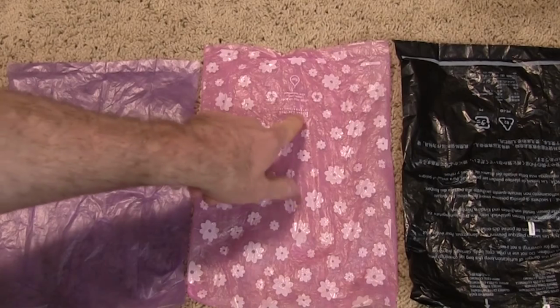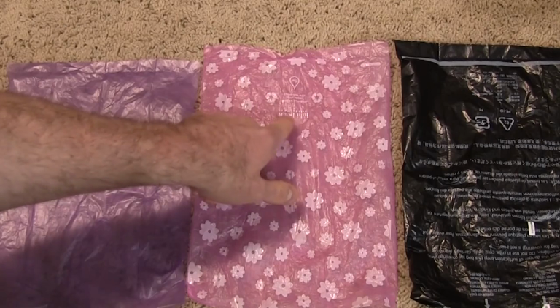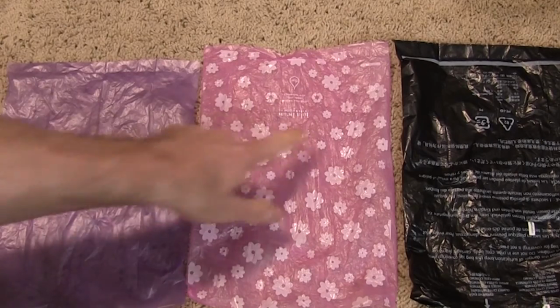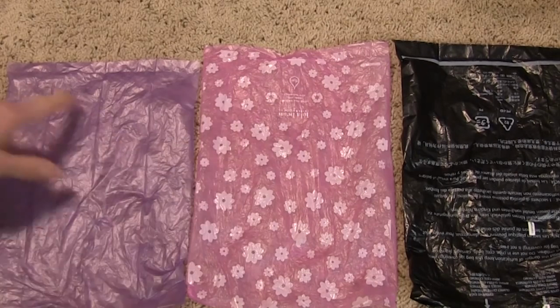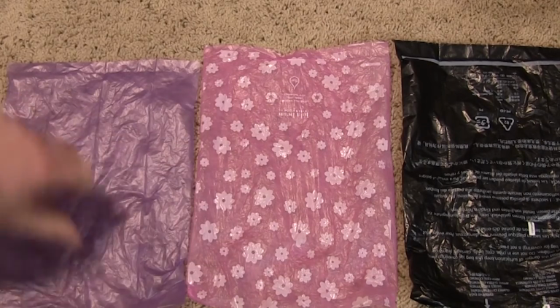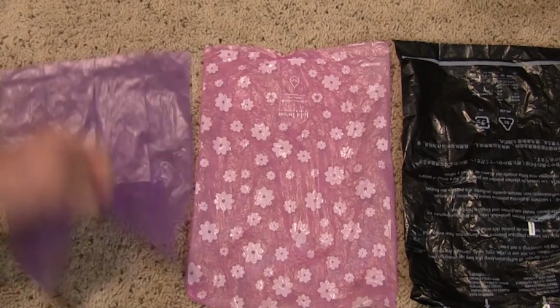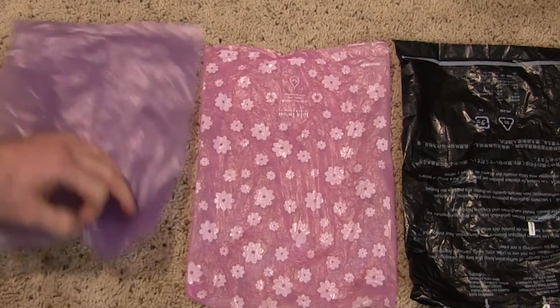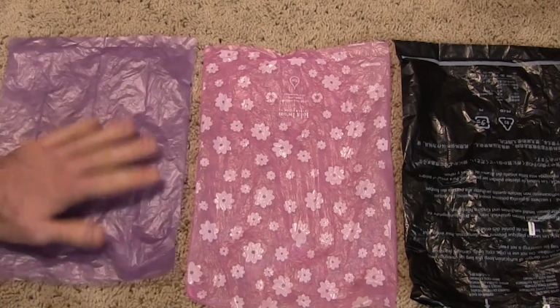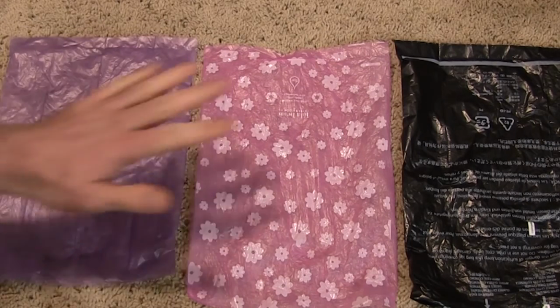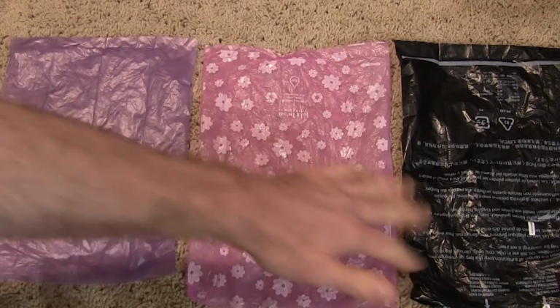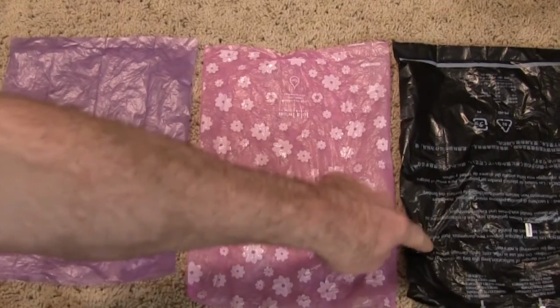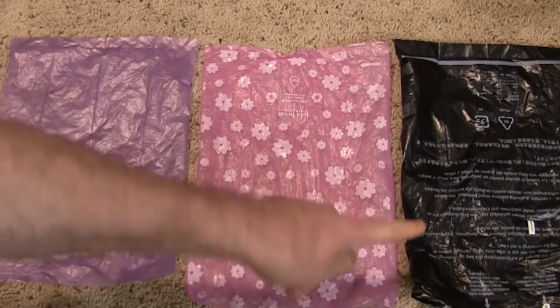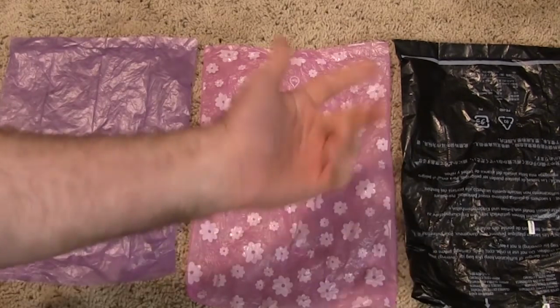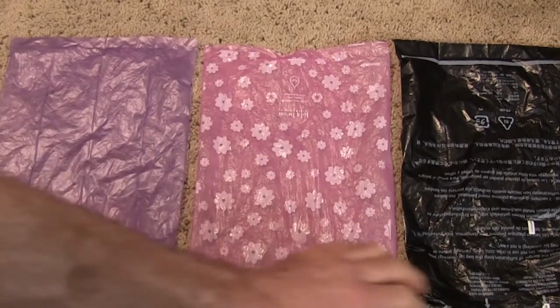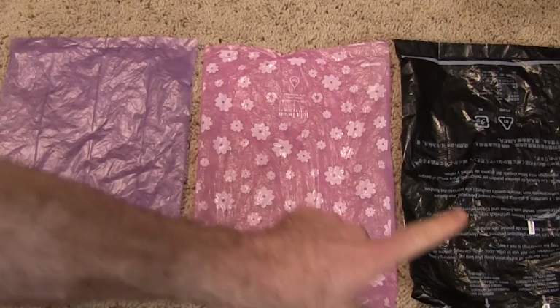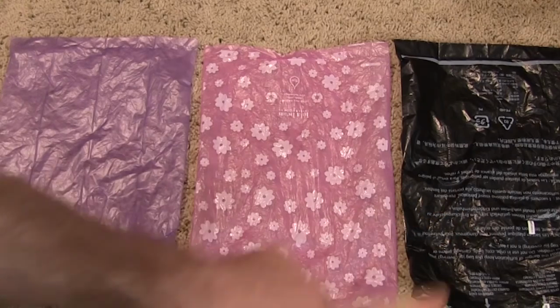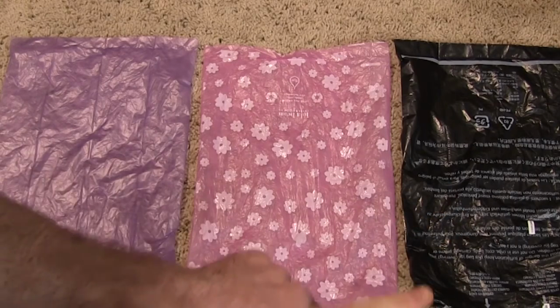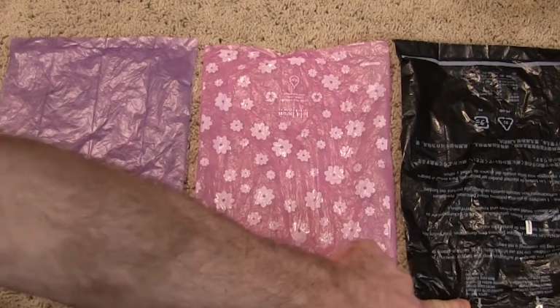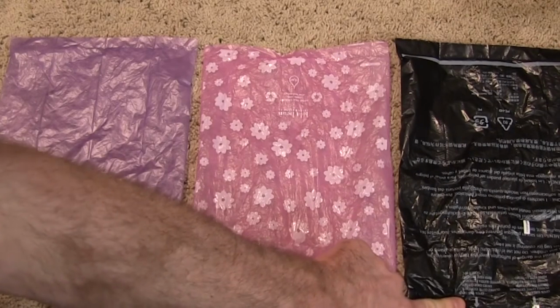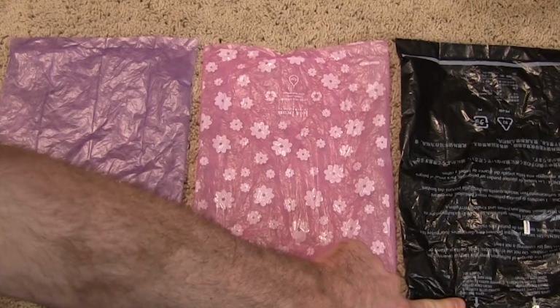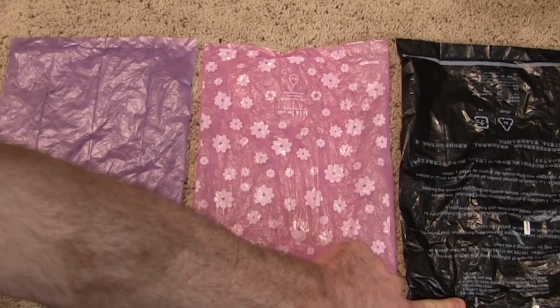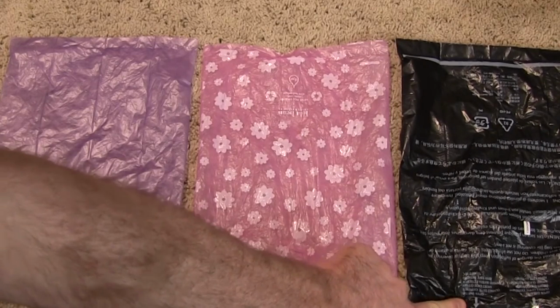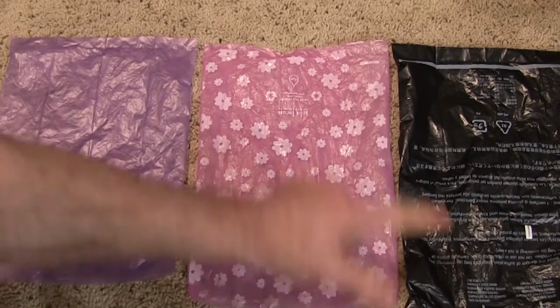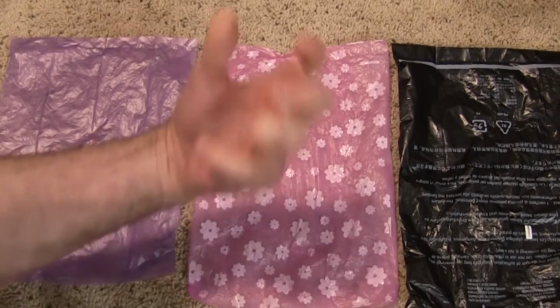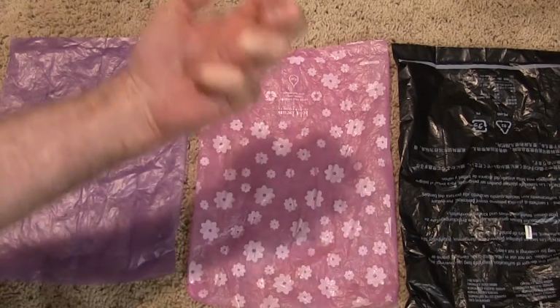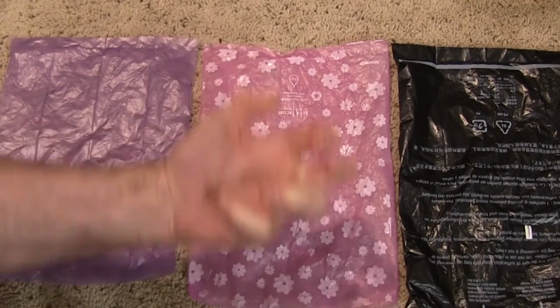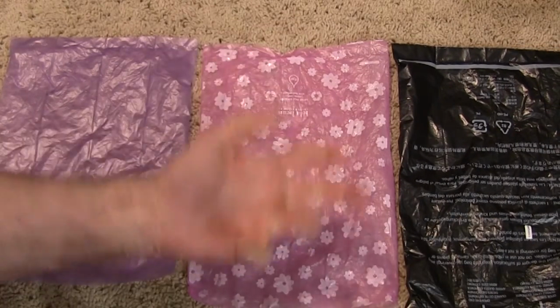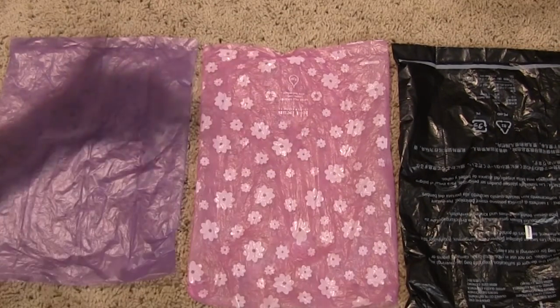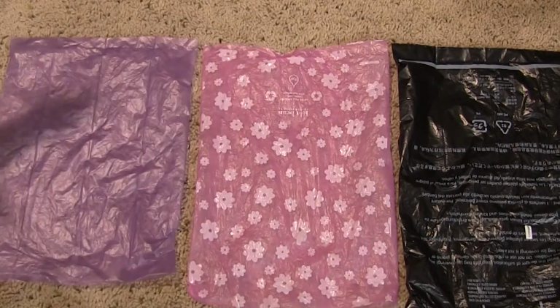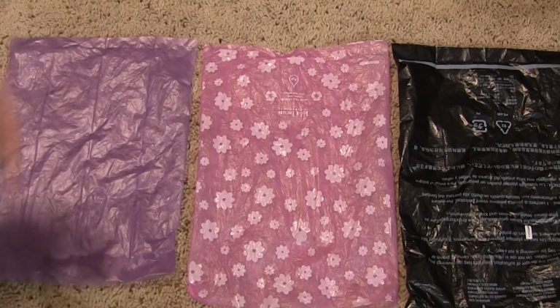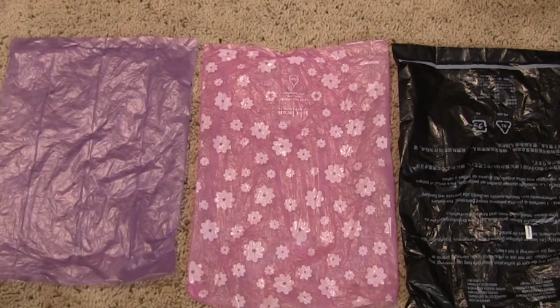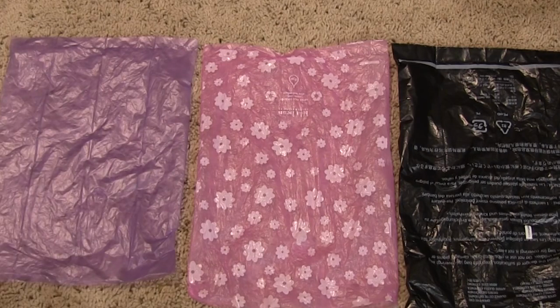I don't know what Lola Bean is. This is a generic bag, and this is the Amazon Basics. Something that I really appreciate is this arrow, because you know when you pull it off the thing, you never know which end to try to open.